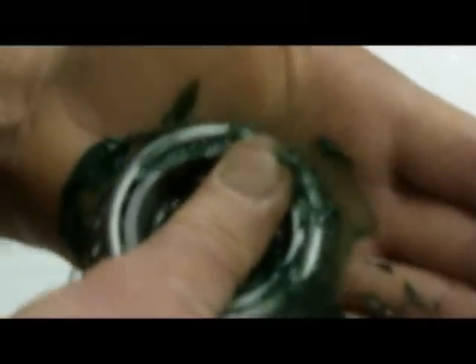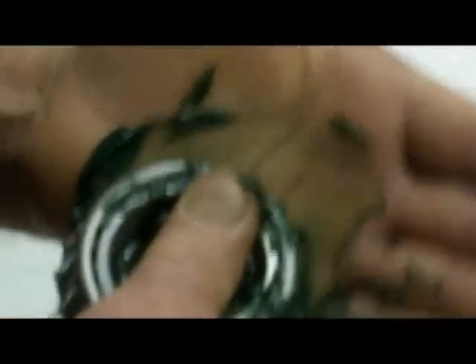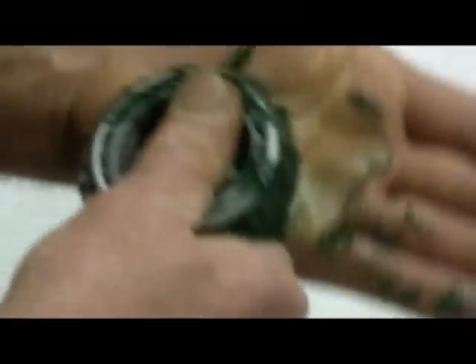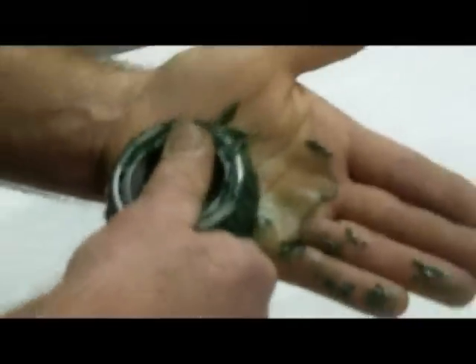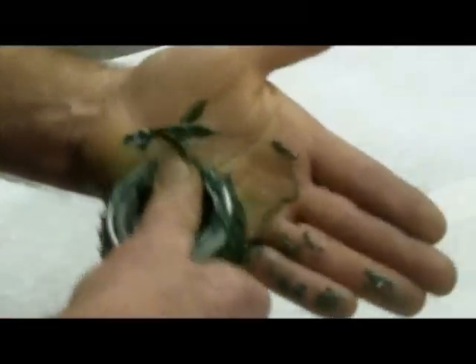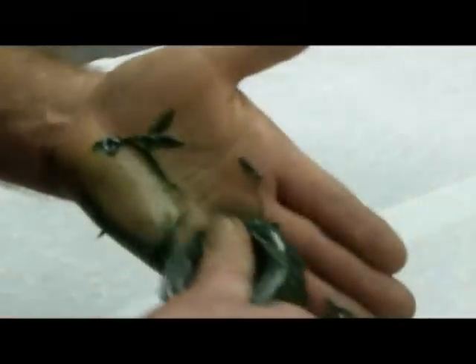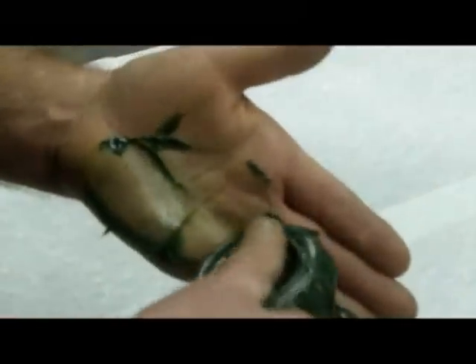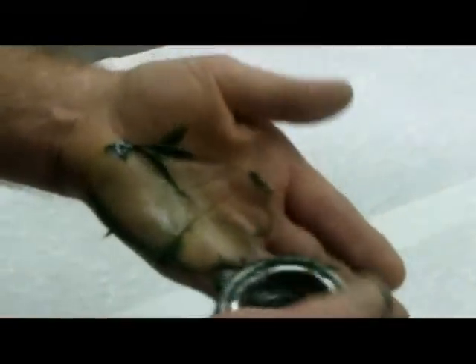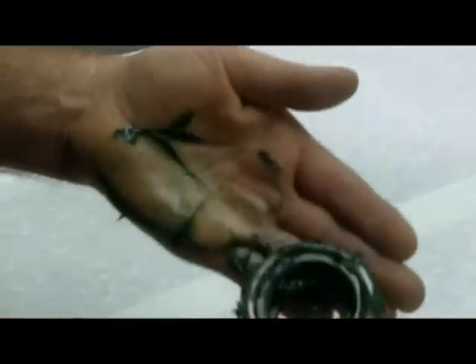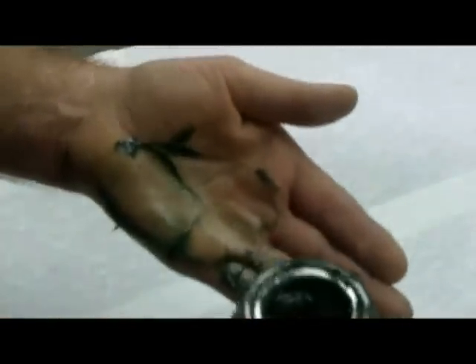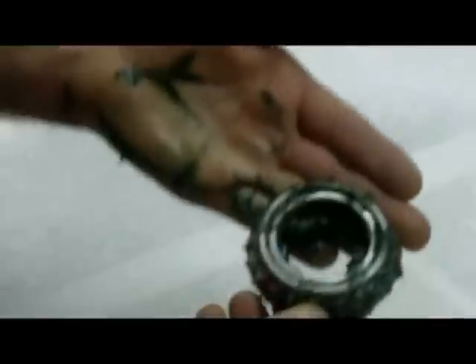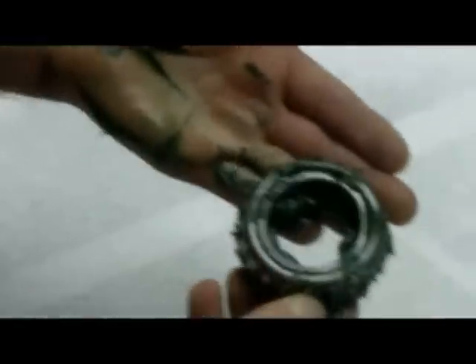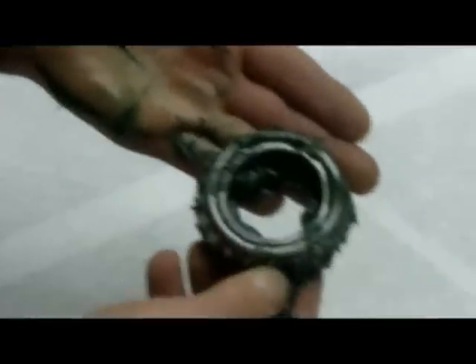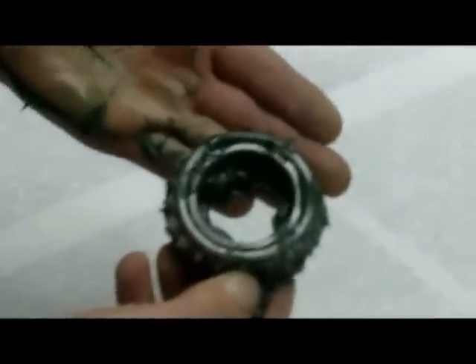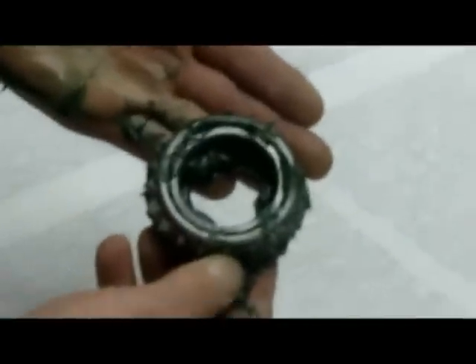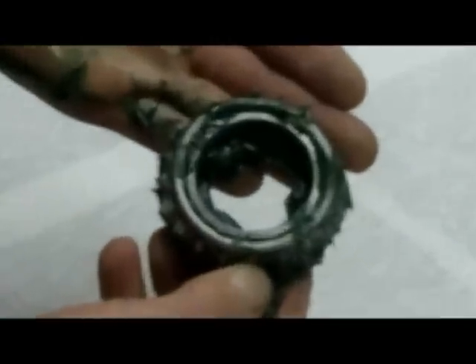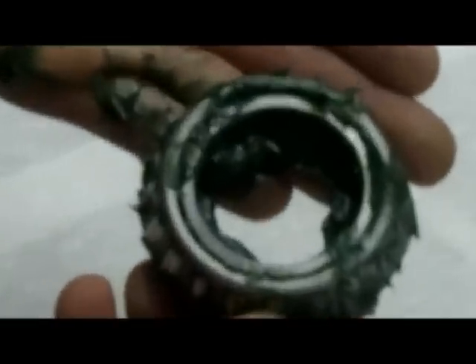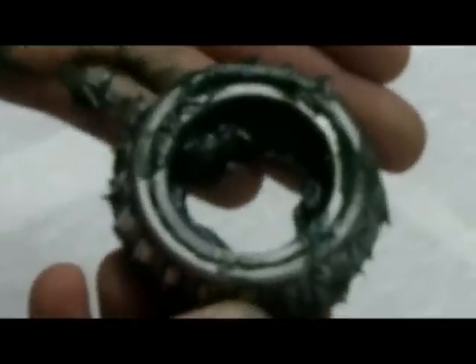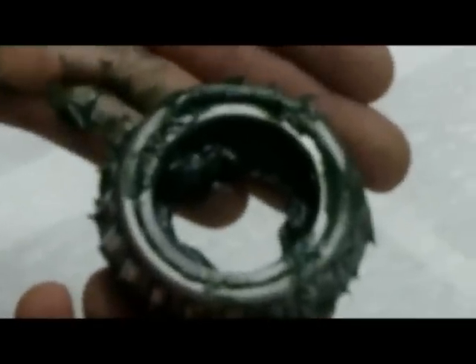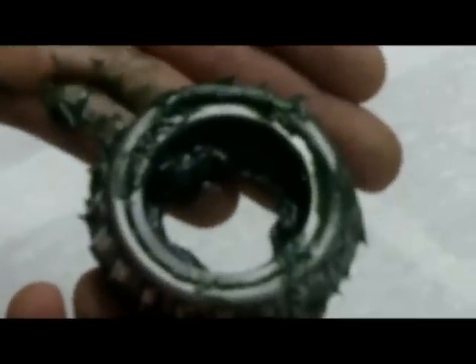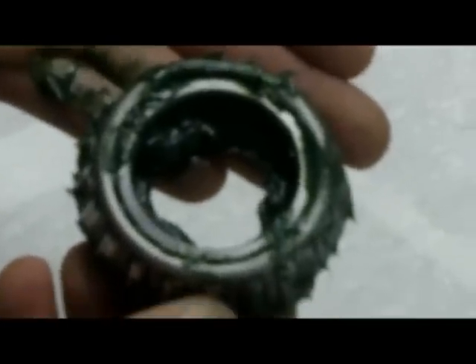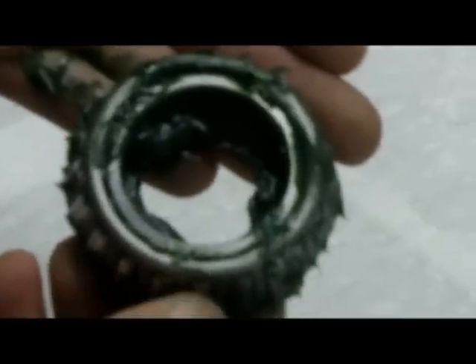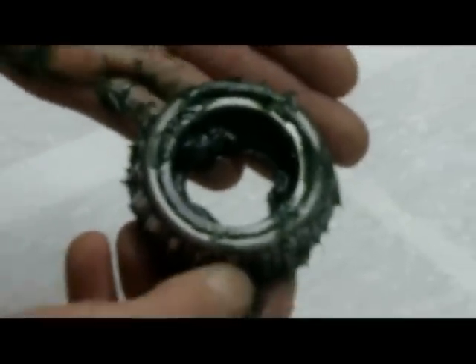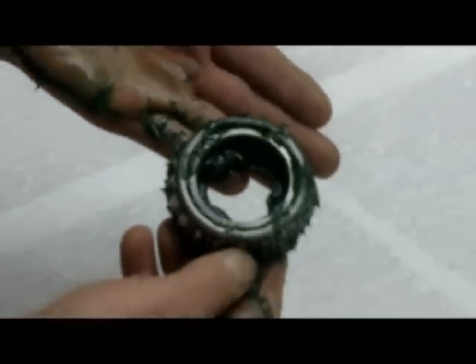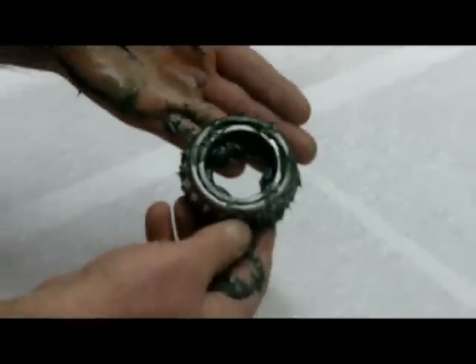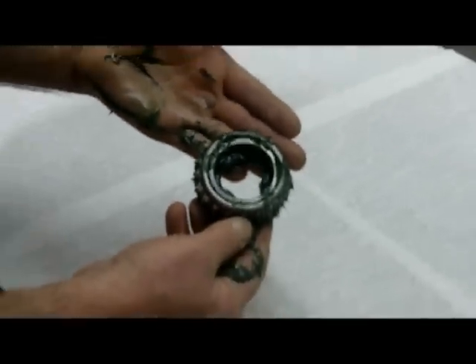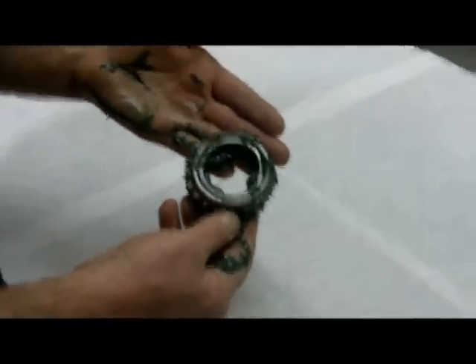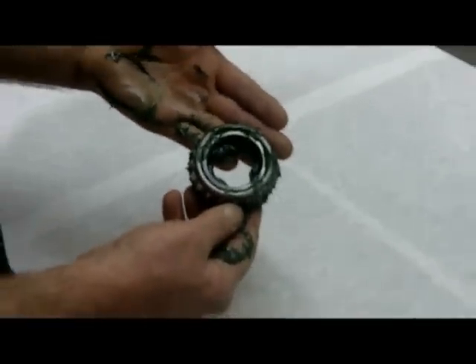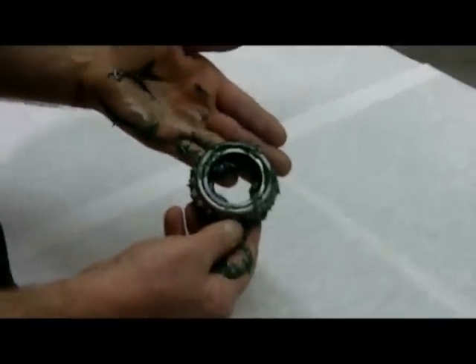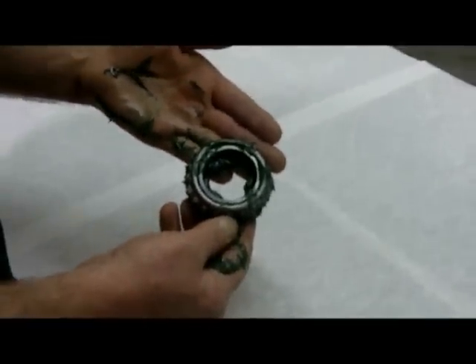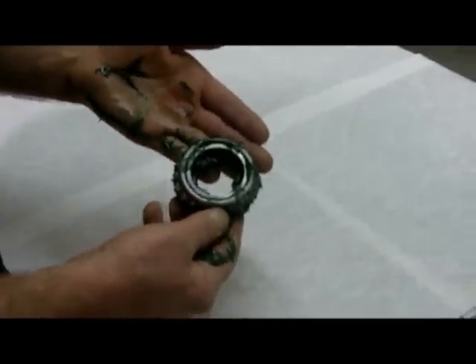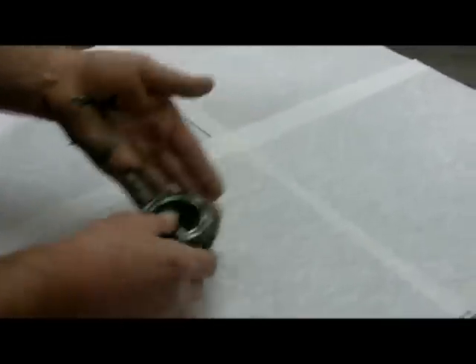You can see that it's kind of a sloppy job, but by the time you're done all the rollers are greased internally and externally and the bearing is ready to install.